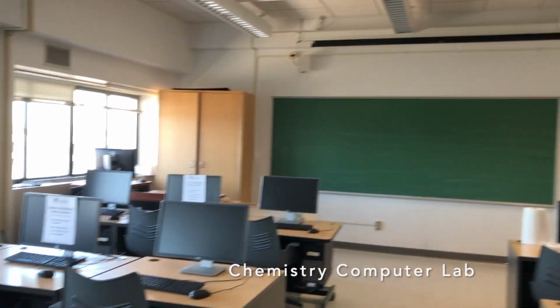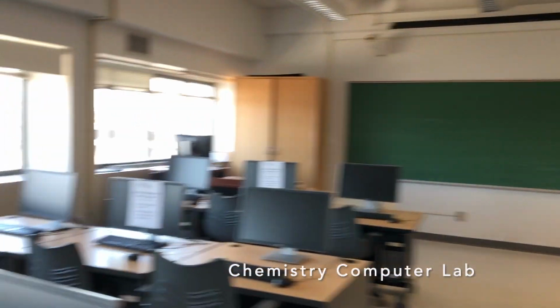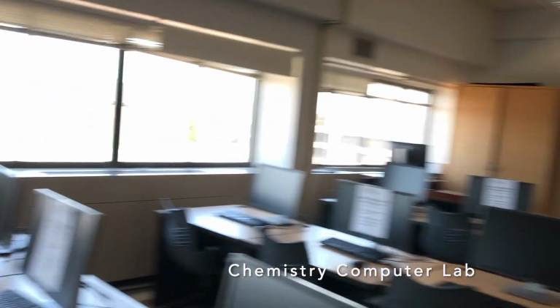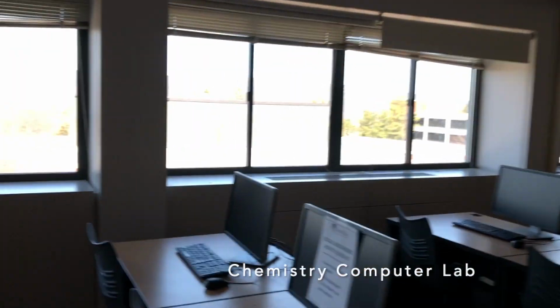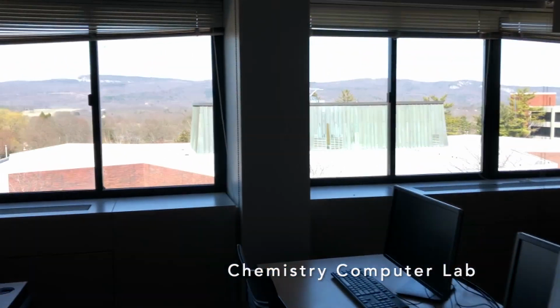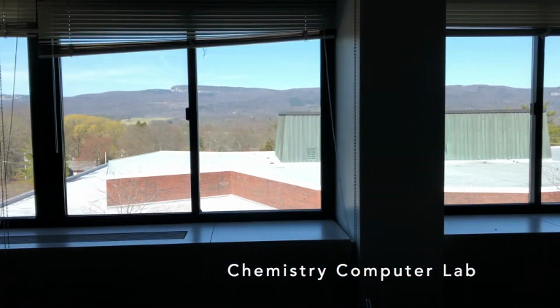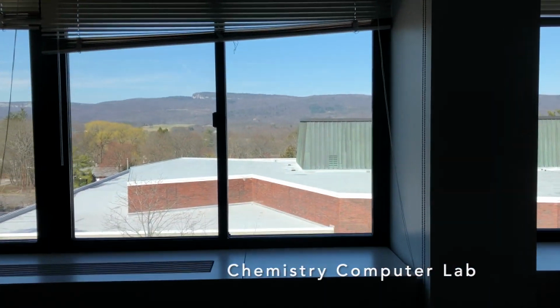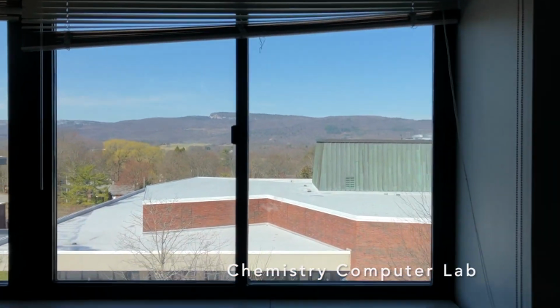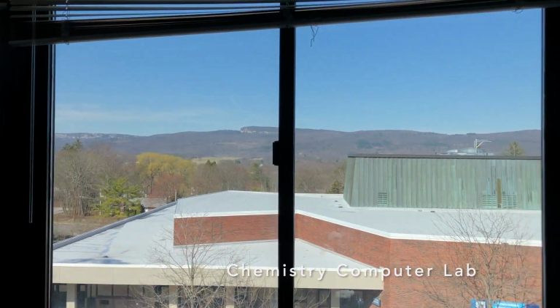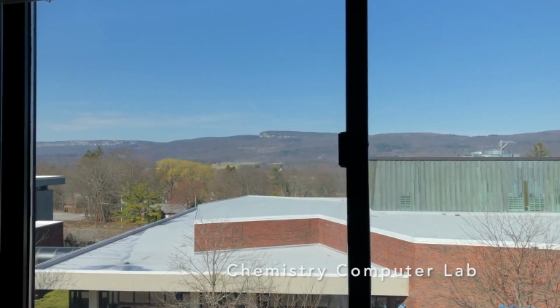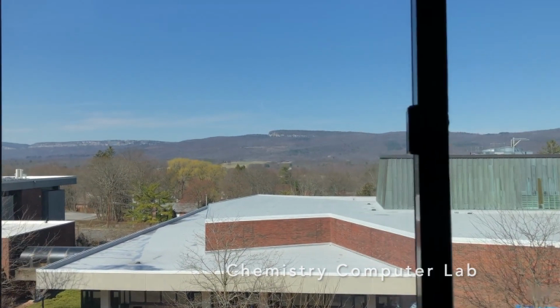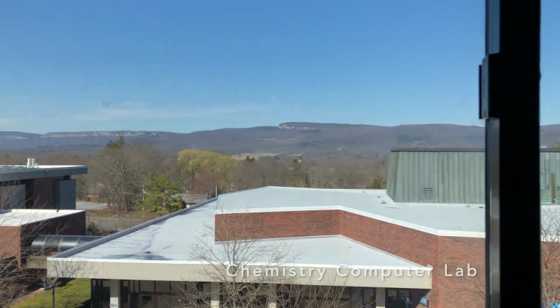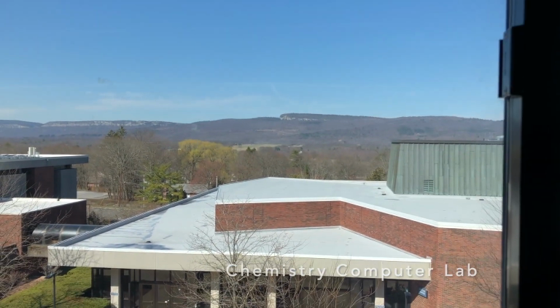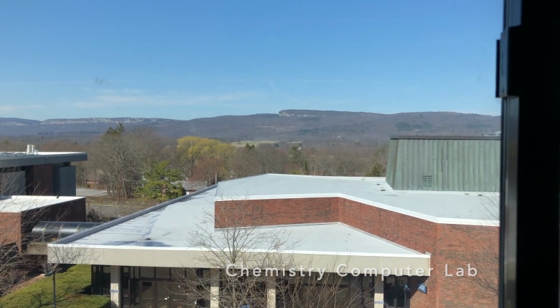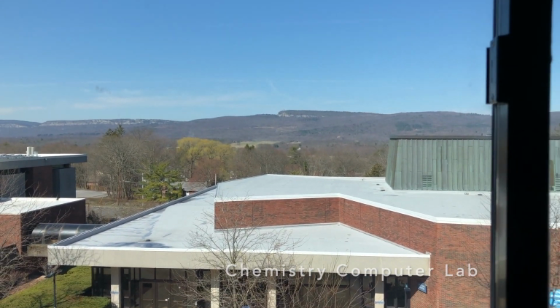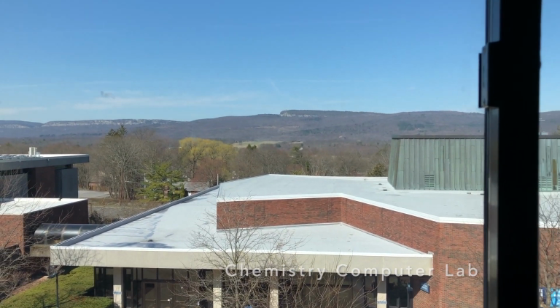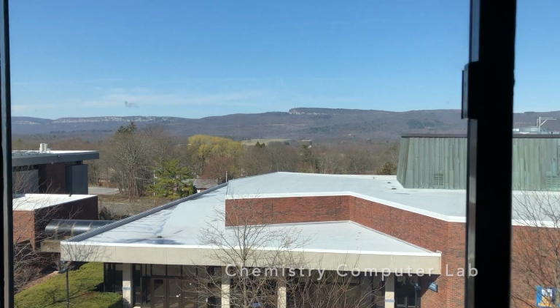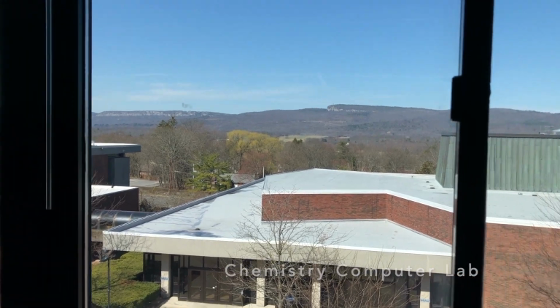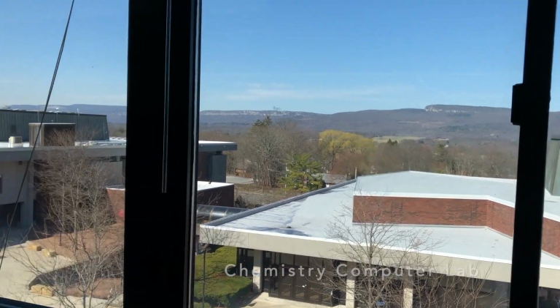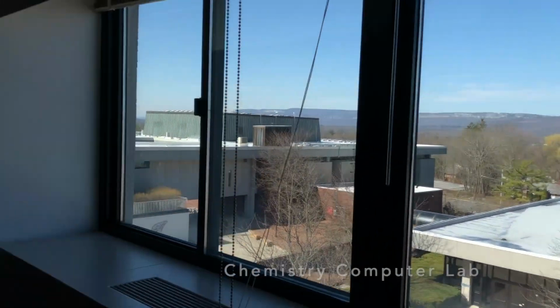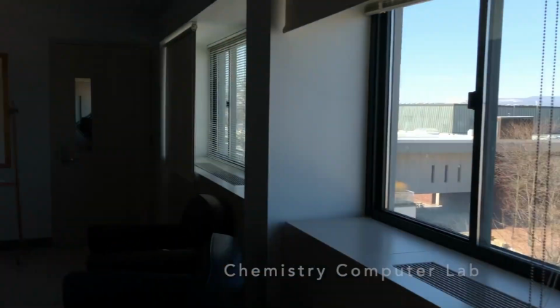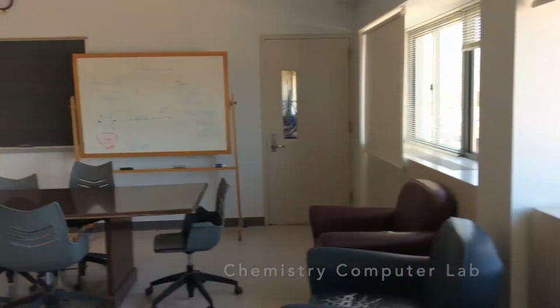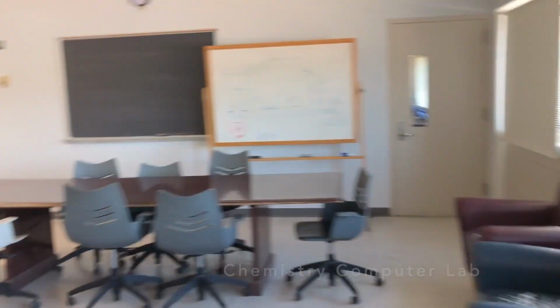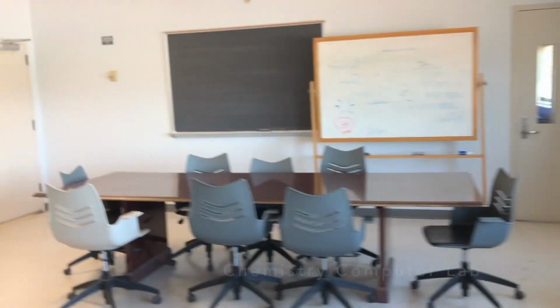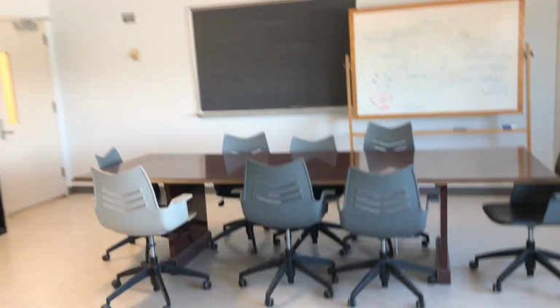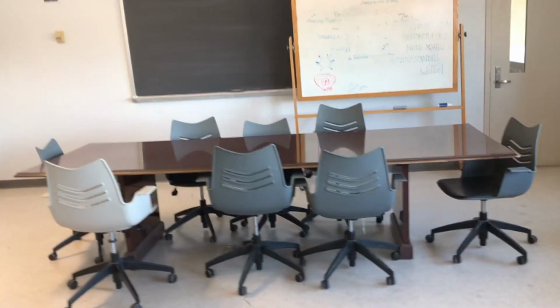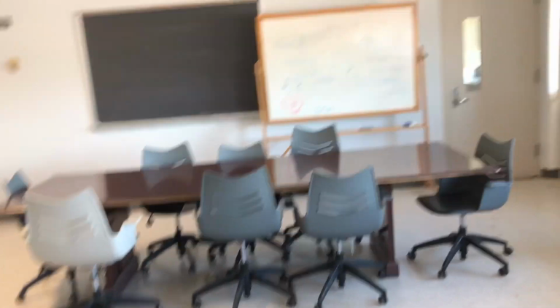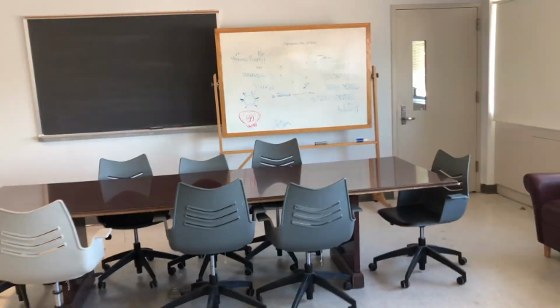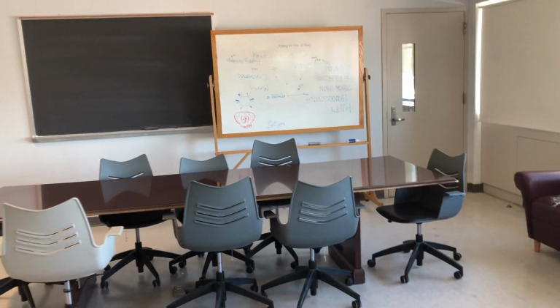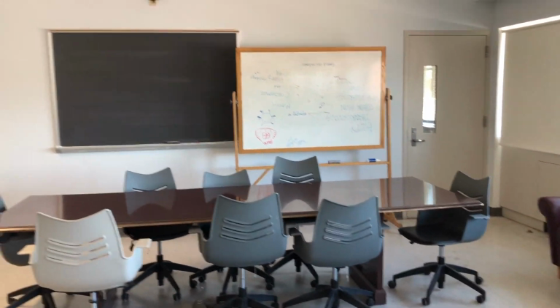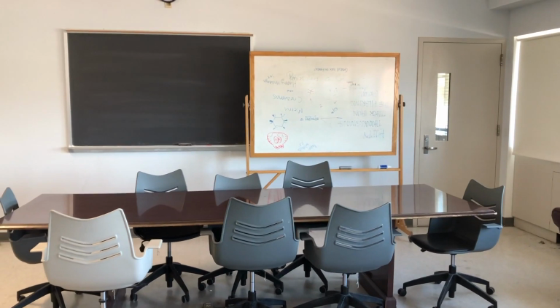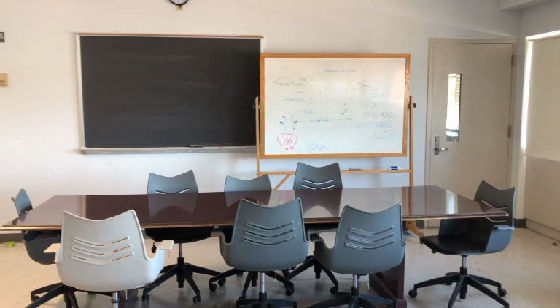We have a great view of the Shawangunk Mountains out the window. And although students do largely work on the computers here, this conference table — nothing much to look at, I realize.